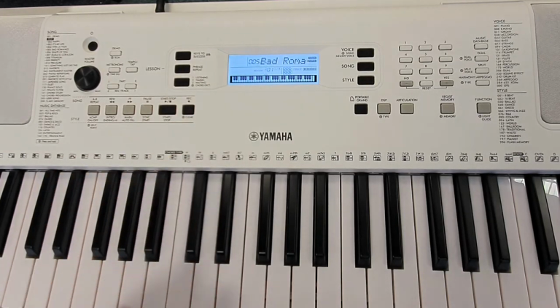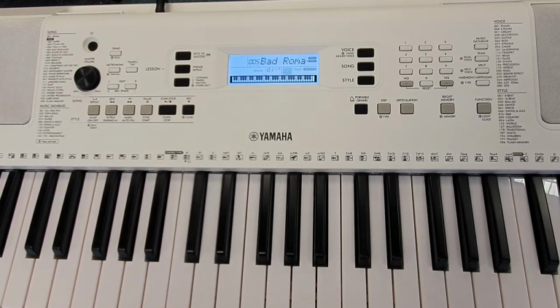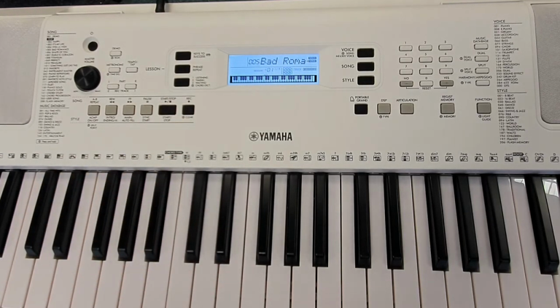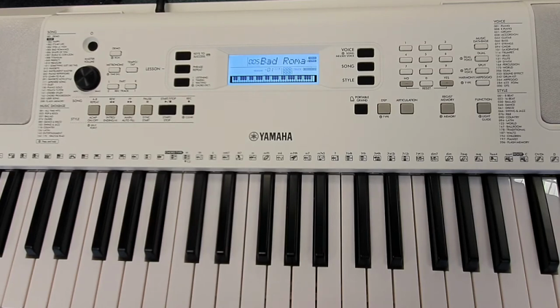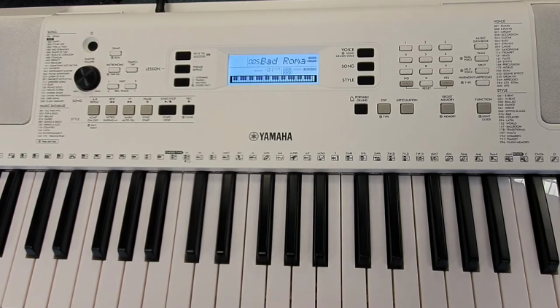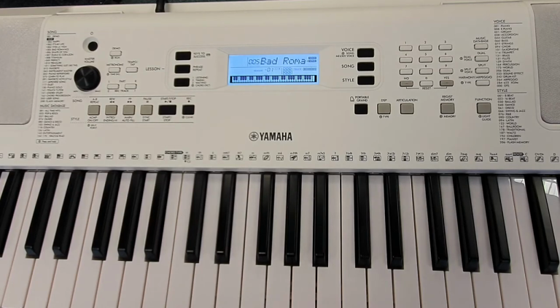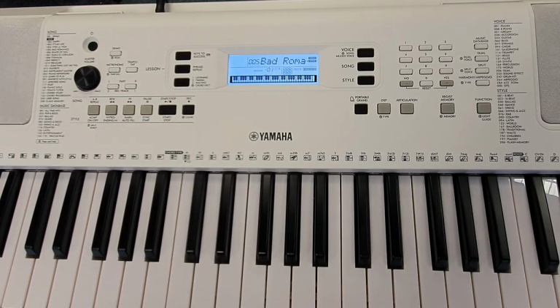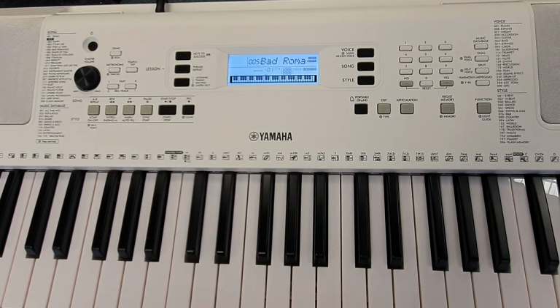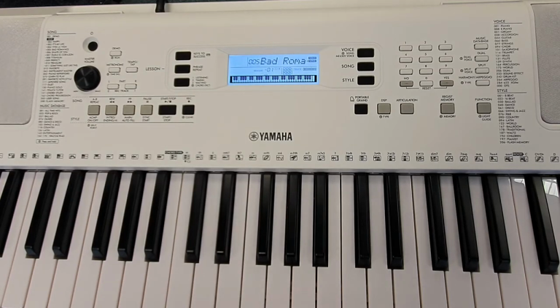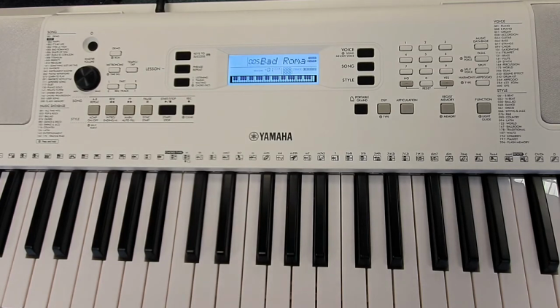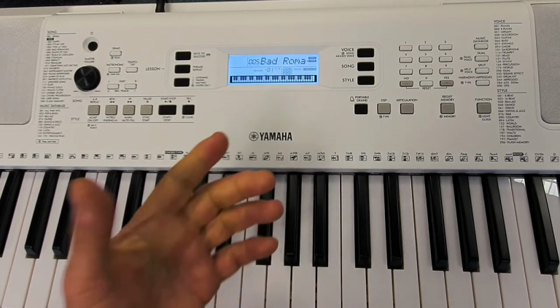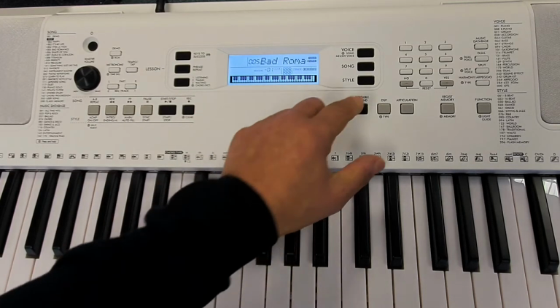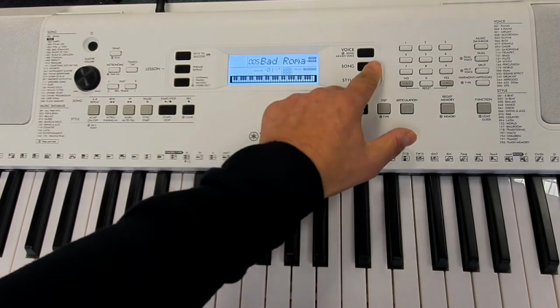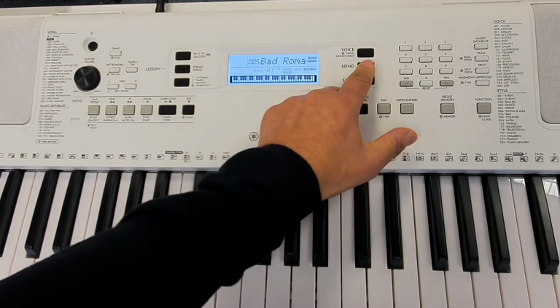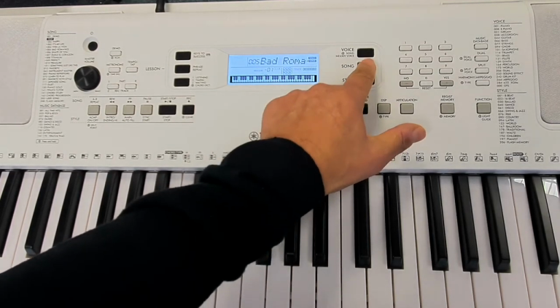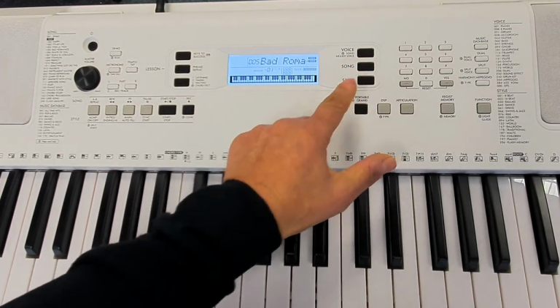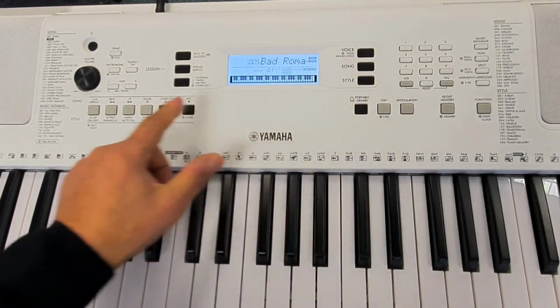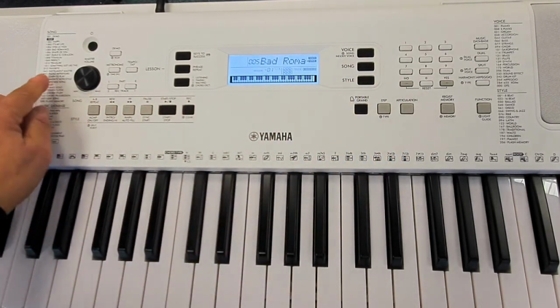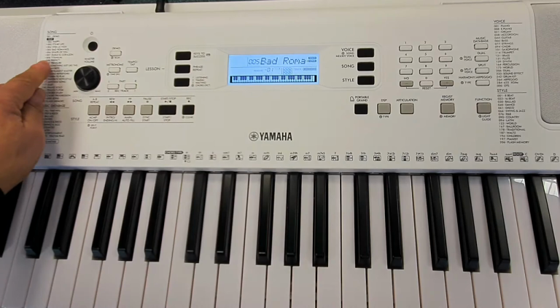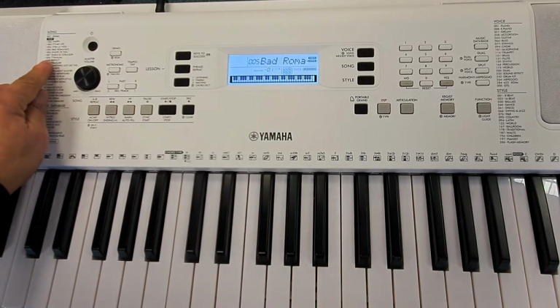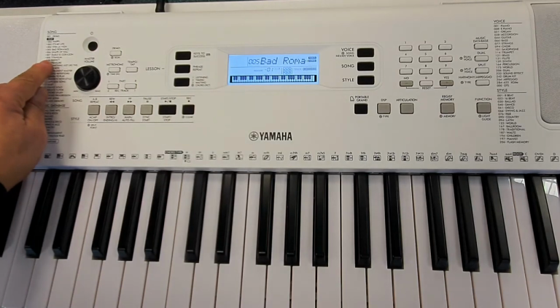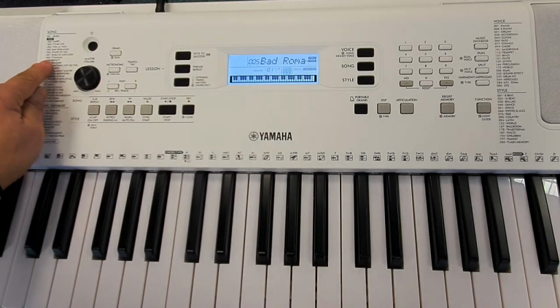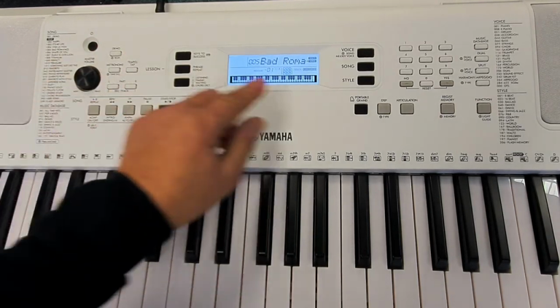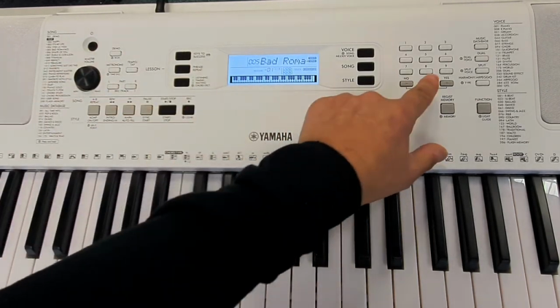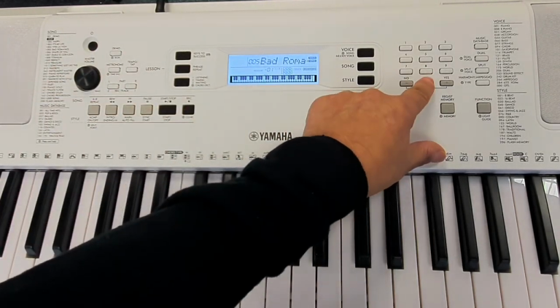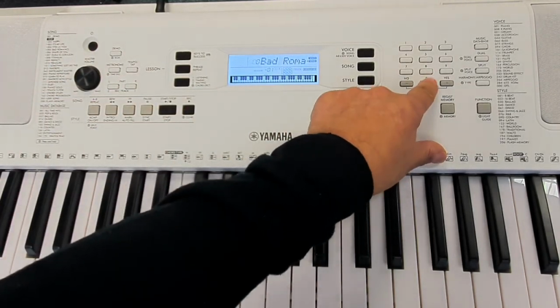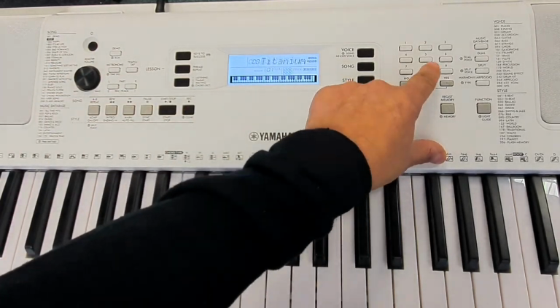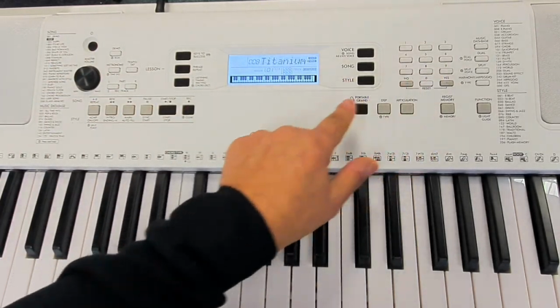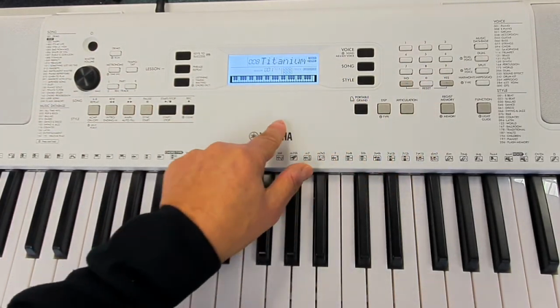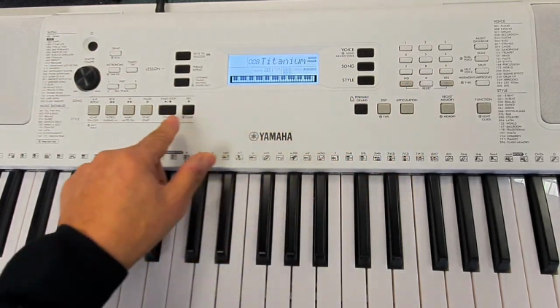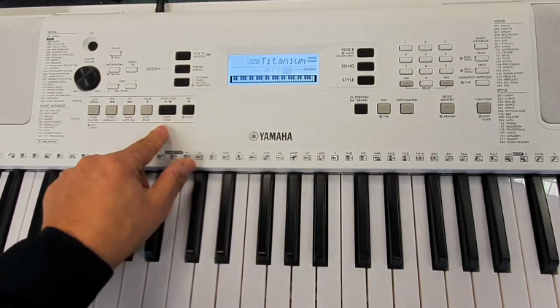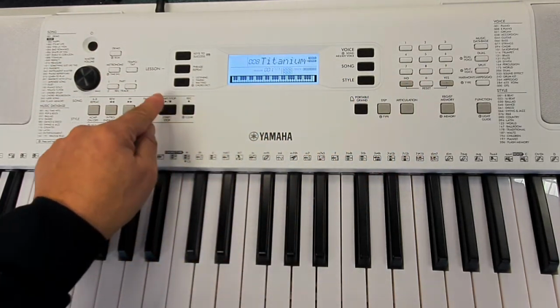Press the start/stop button to stop playback. To select a different song, press the song button again, press another number, then press start/stop again.